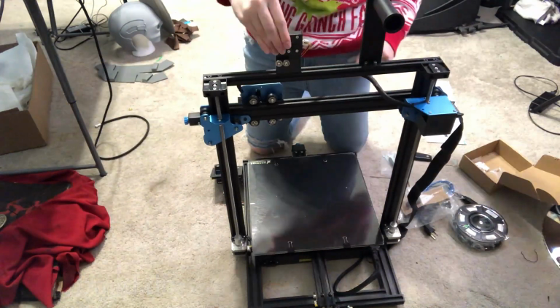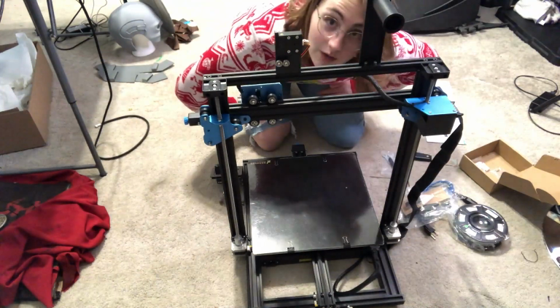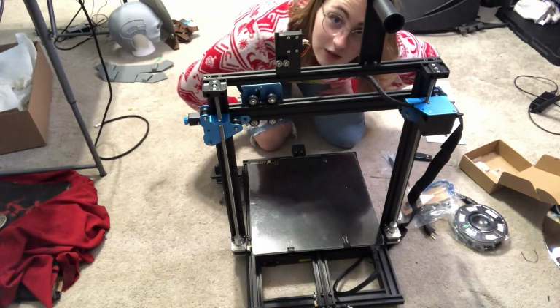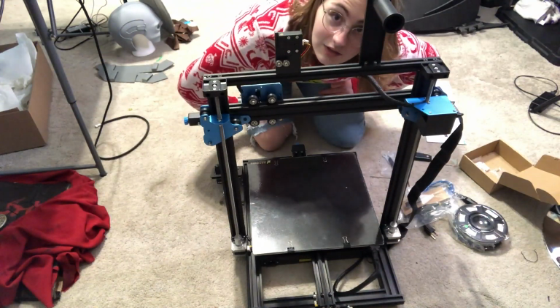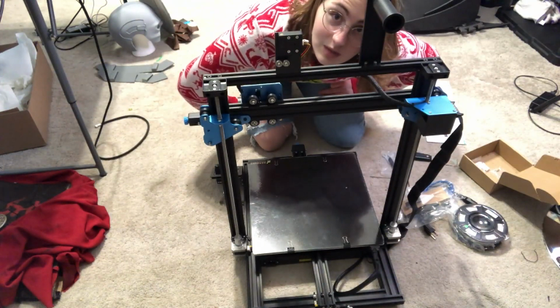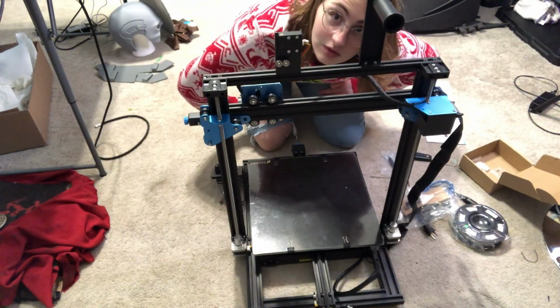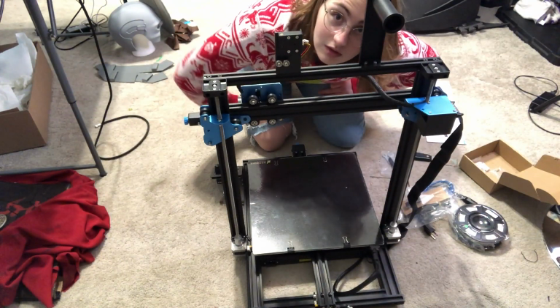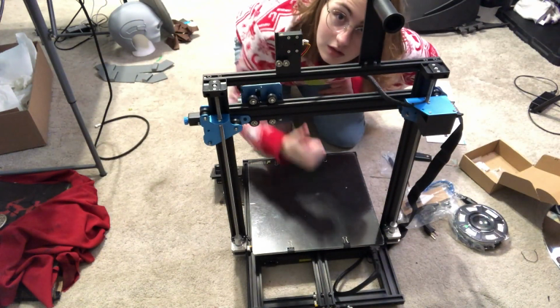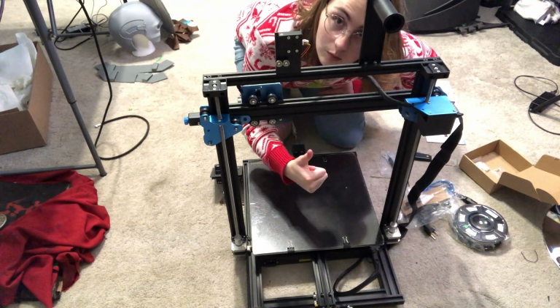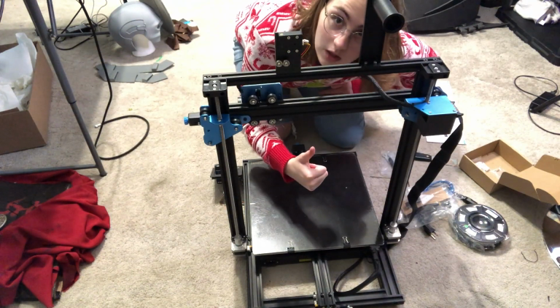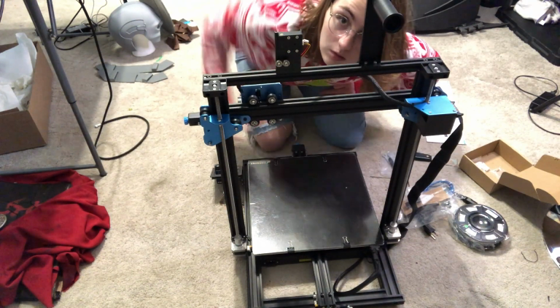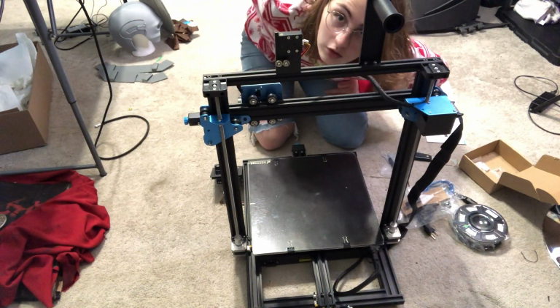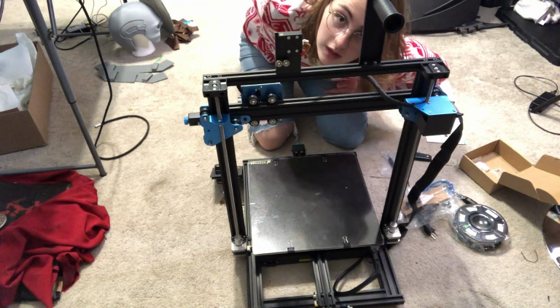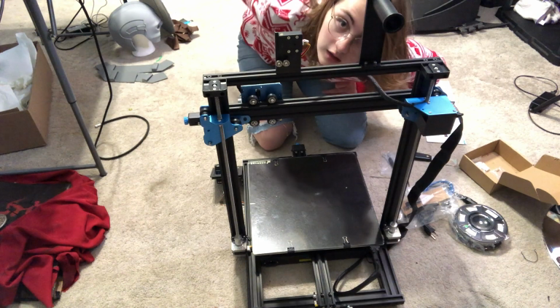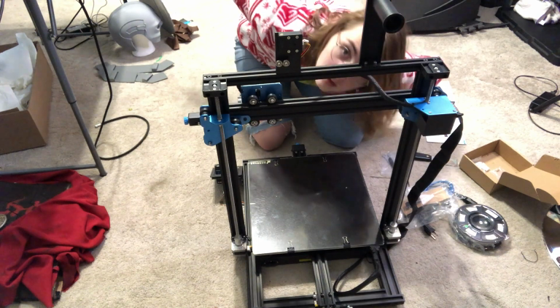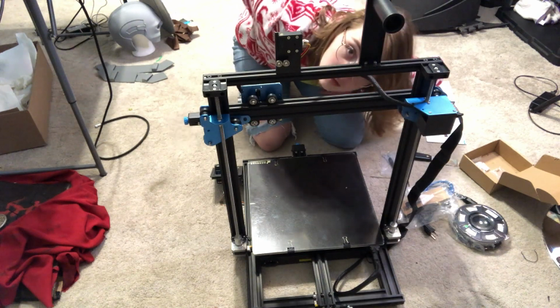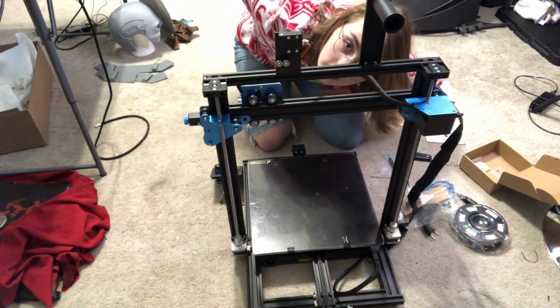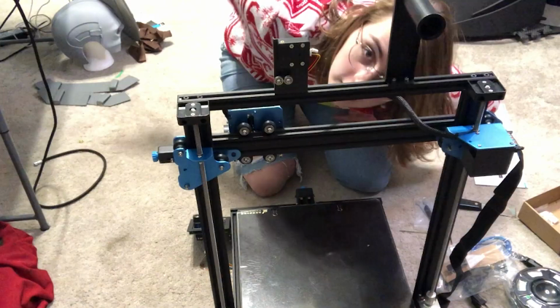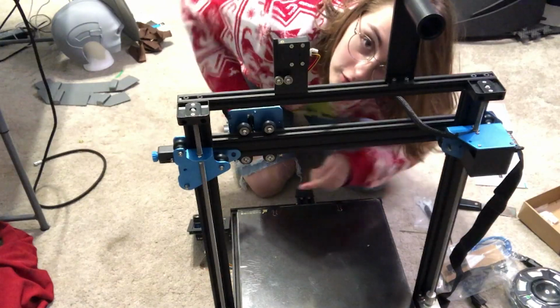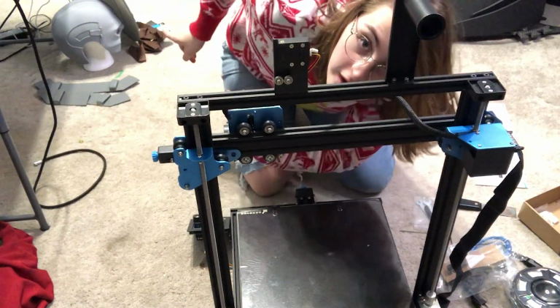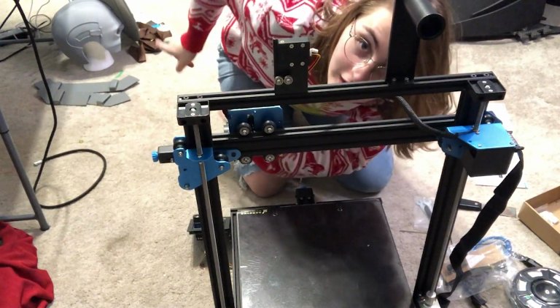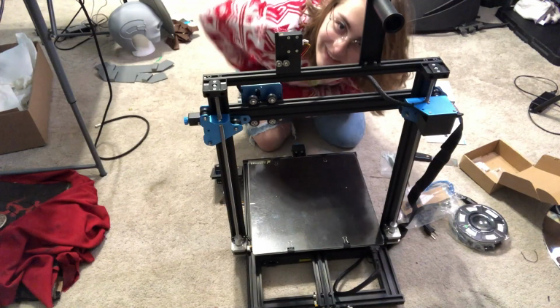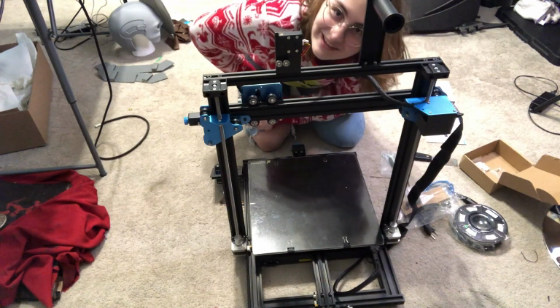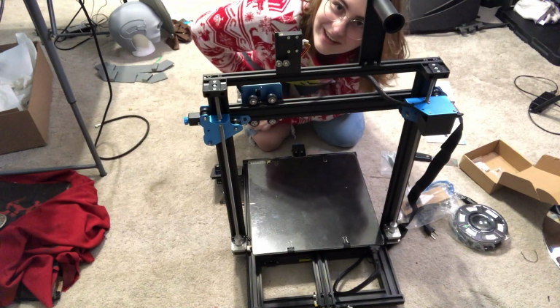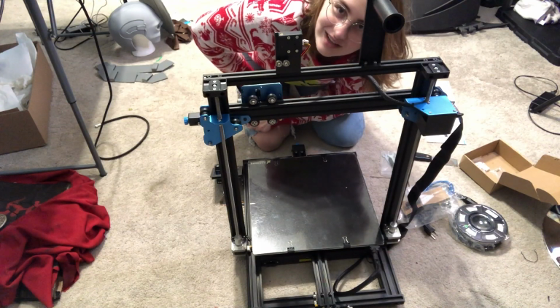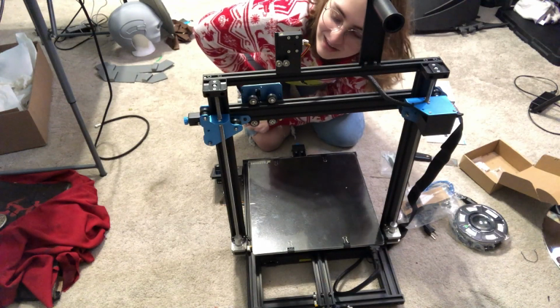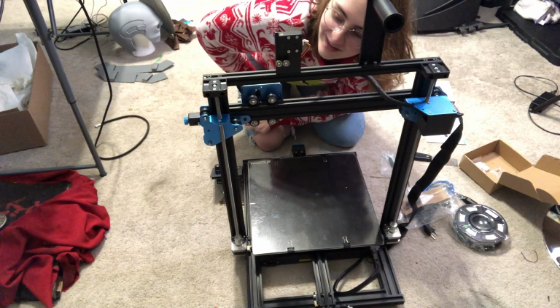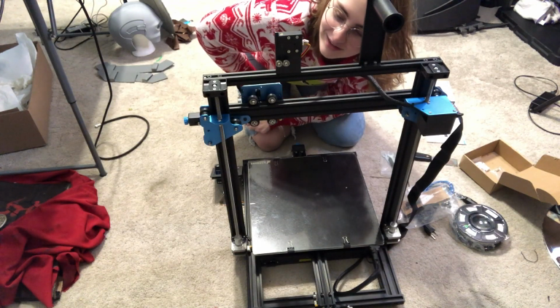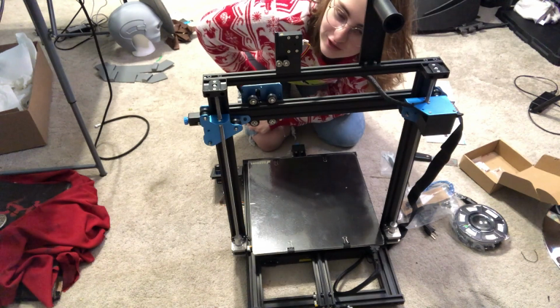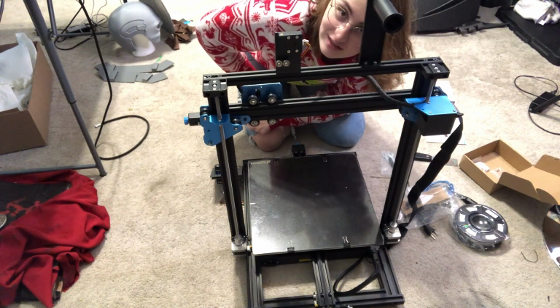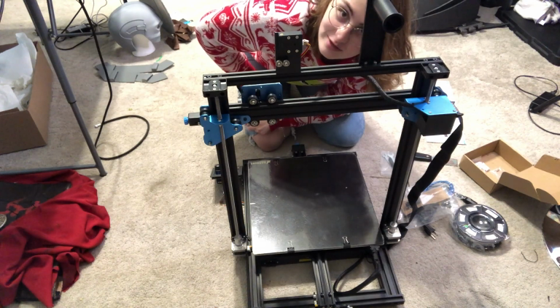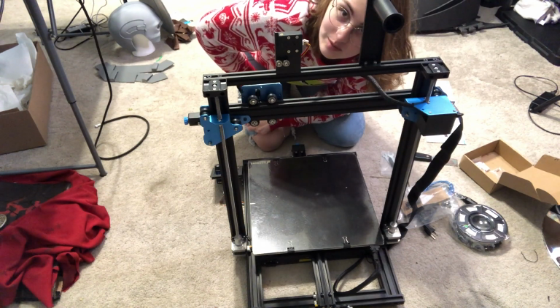So now I think we have it assembled. We're going to go put it over there and plug it in and turn it on and see what happens.